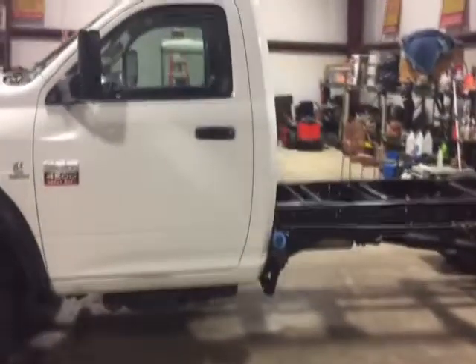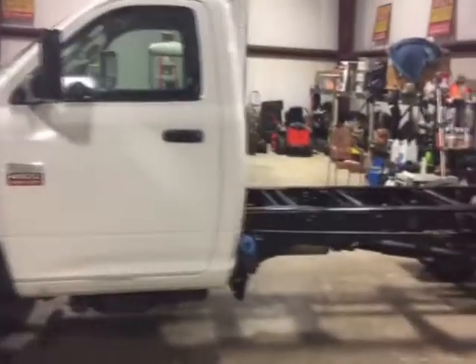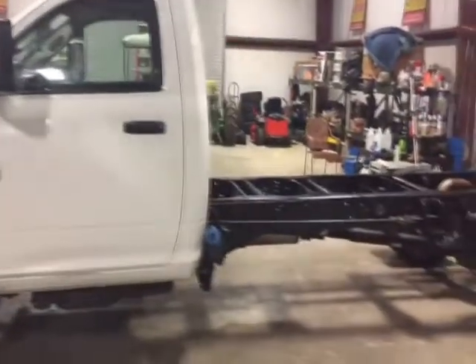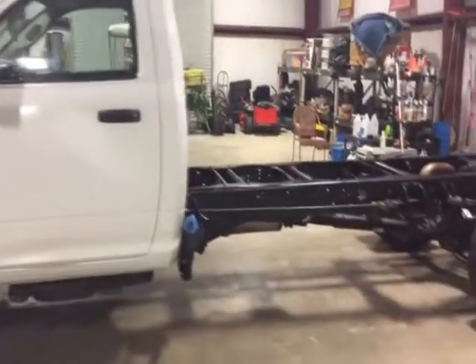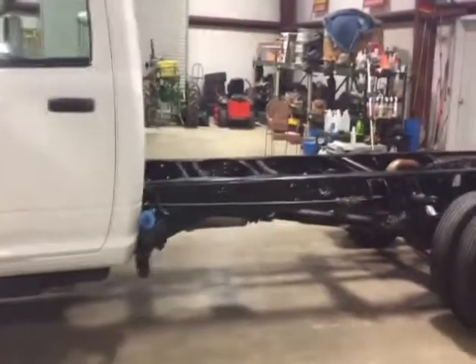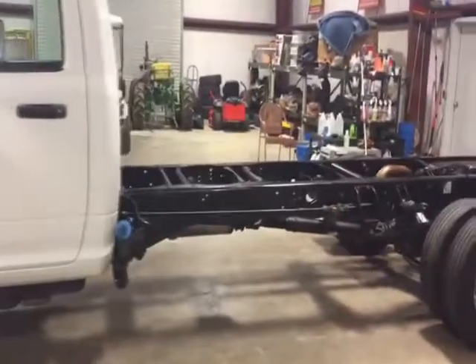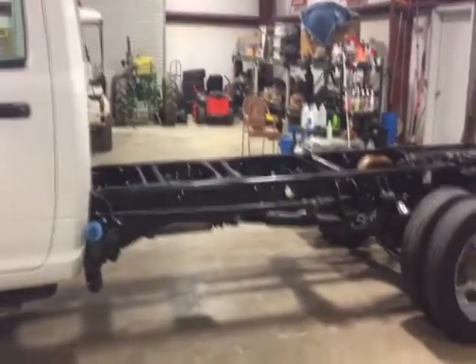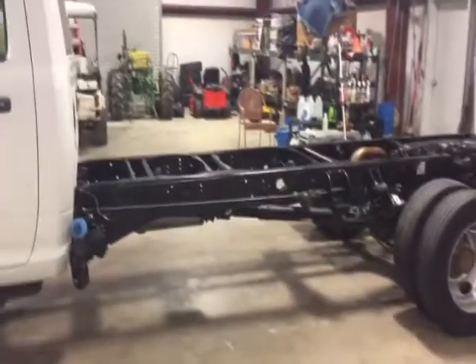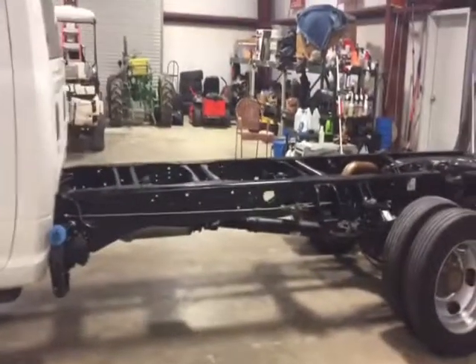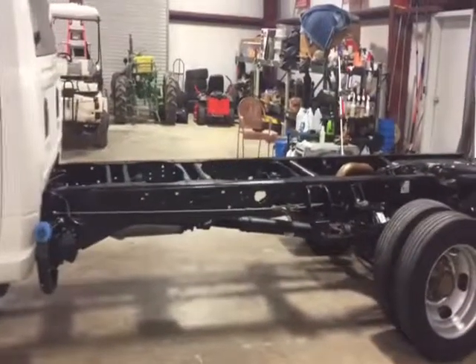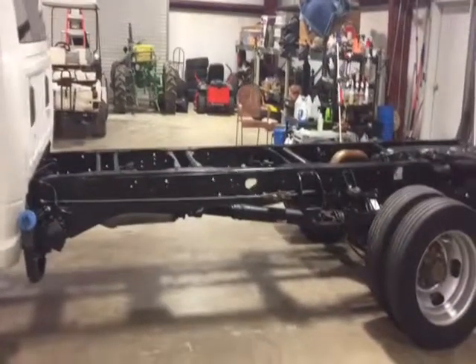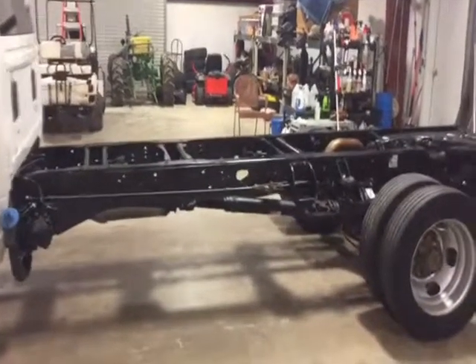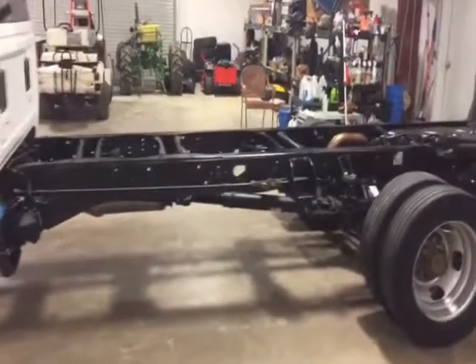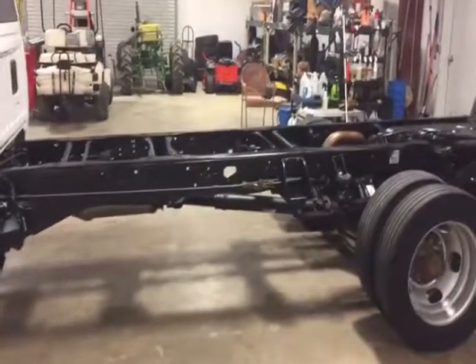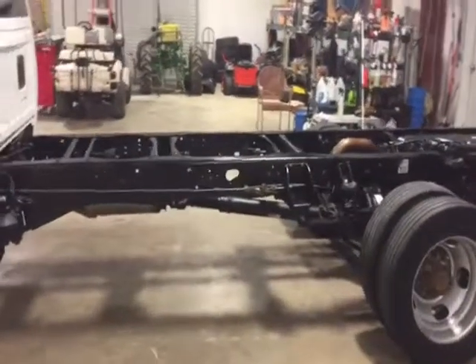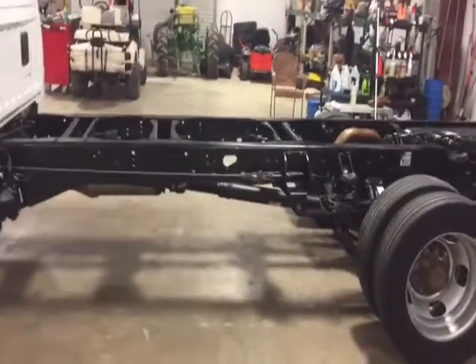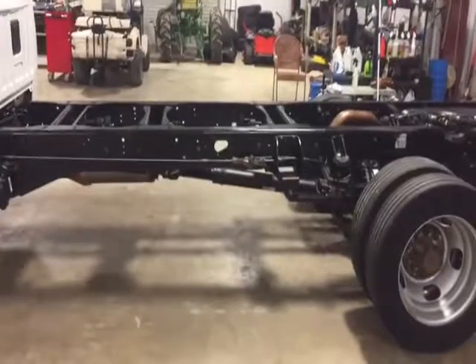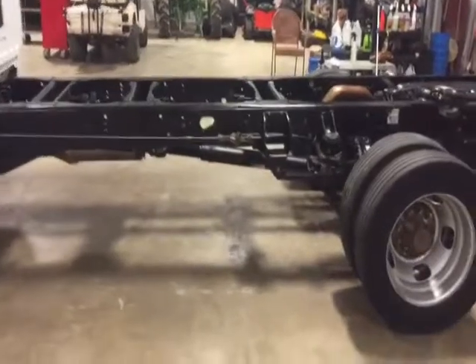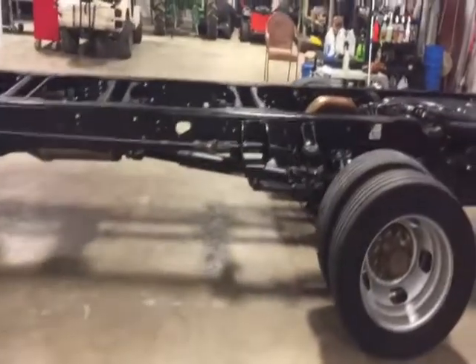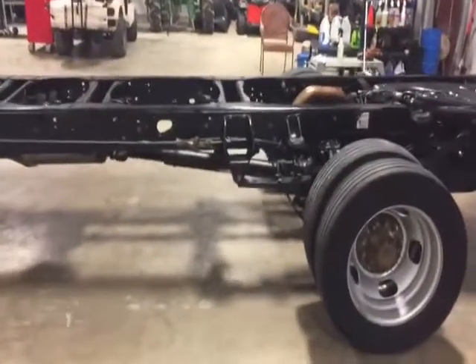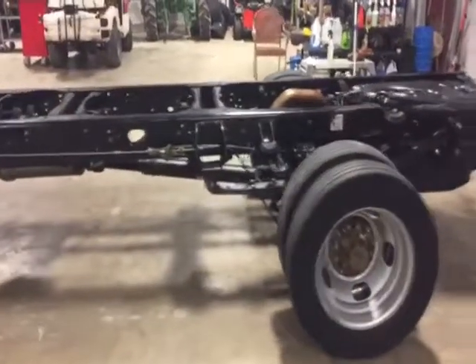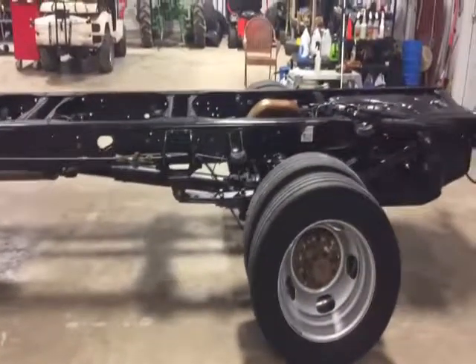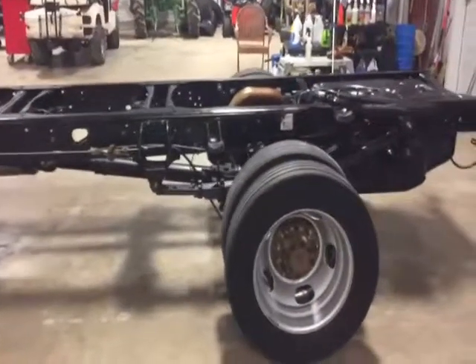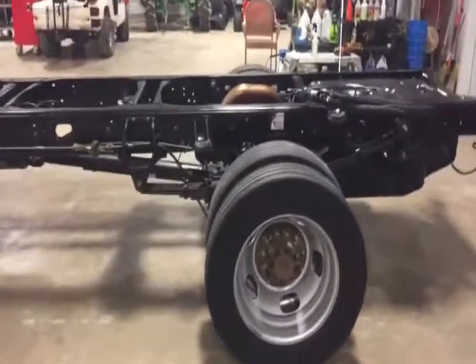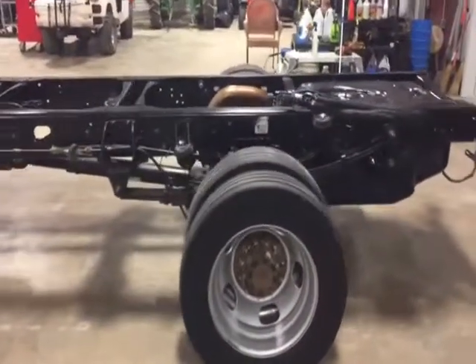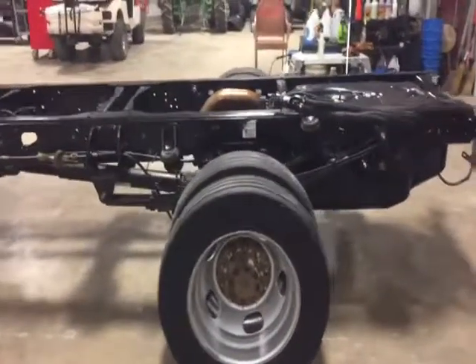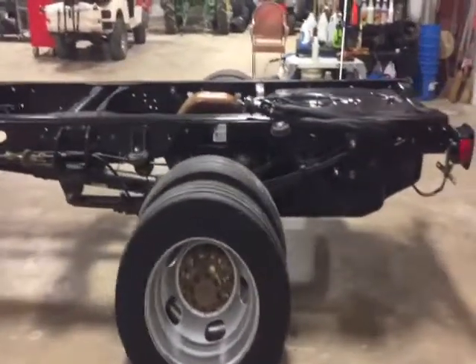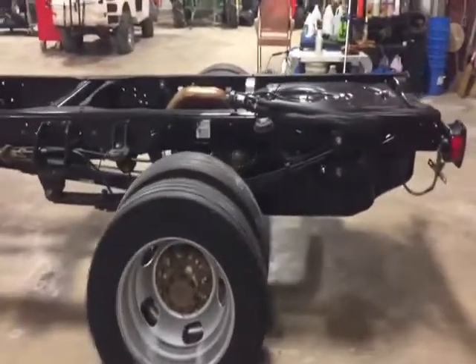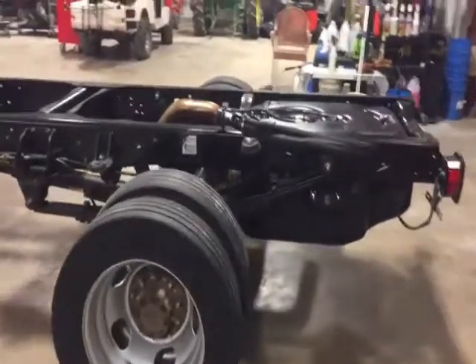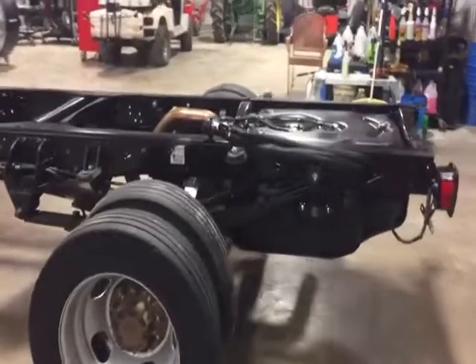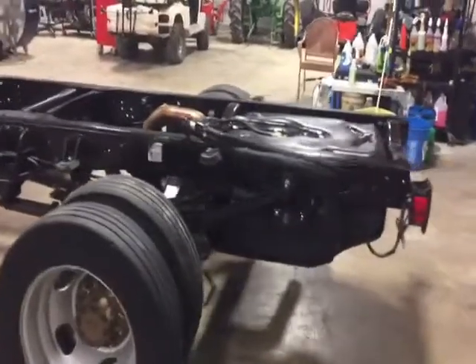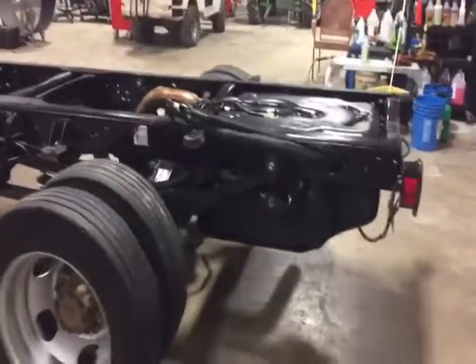Walking down the back, you can see the paint's all on the frame from the factory. This is not a northern truck — that's why it's so clean back here on the frame. All the factory undercoating is still on the frame right here. It's got 253,000 miles but the truck has been maintained.